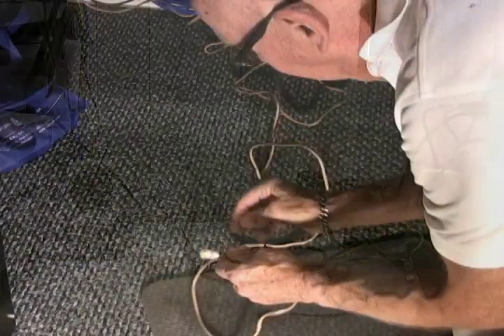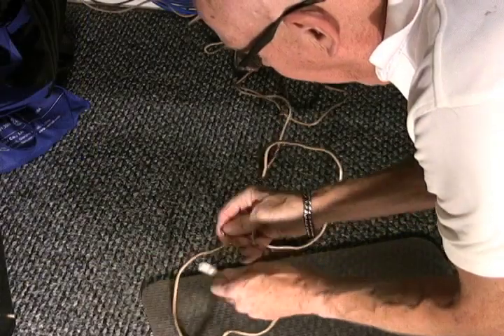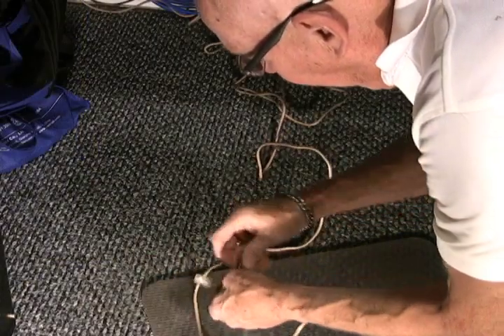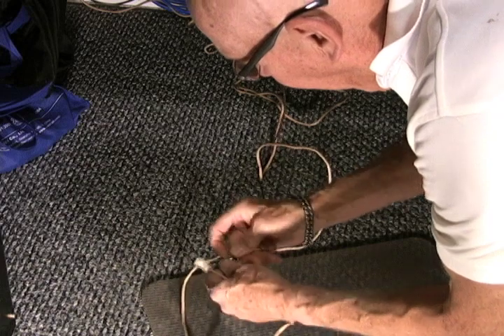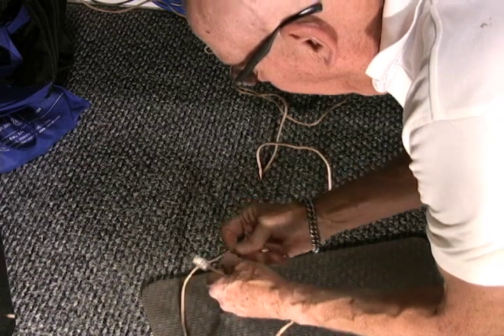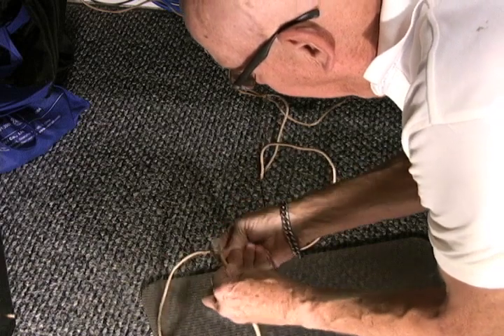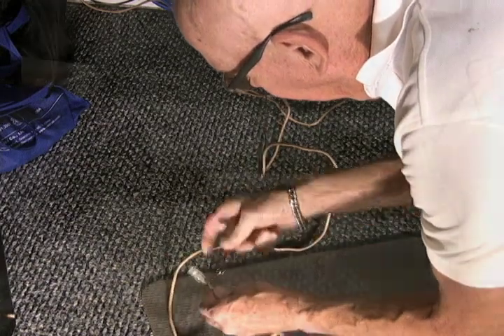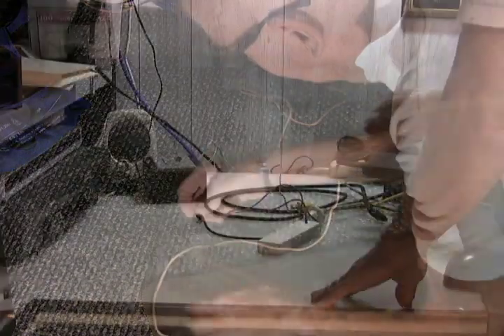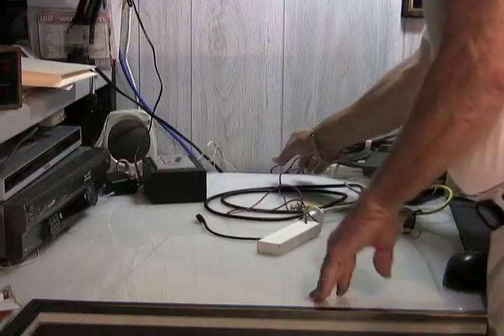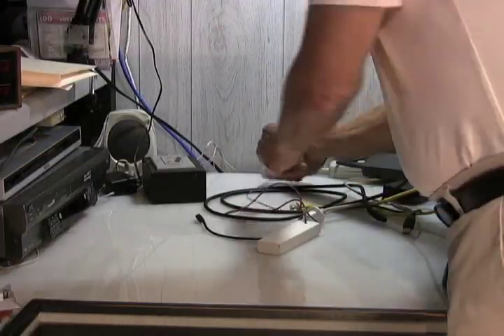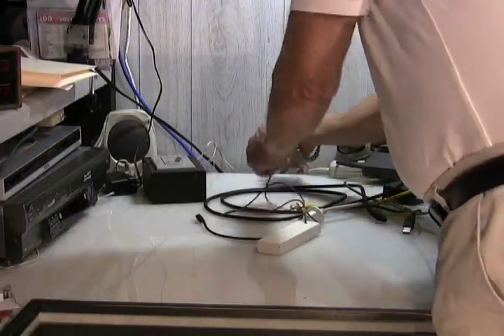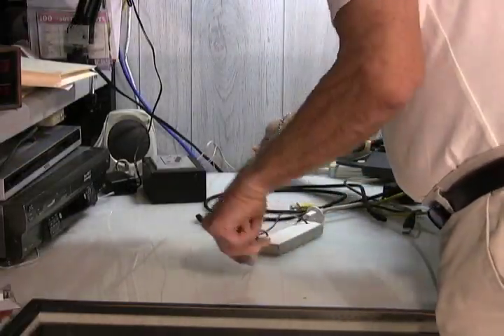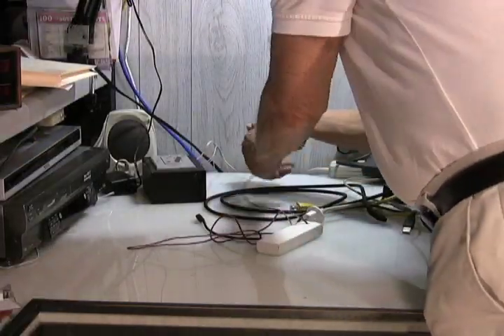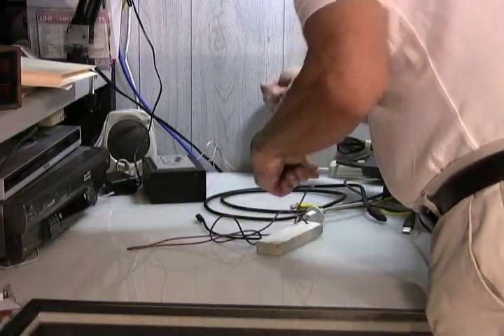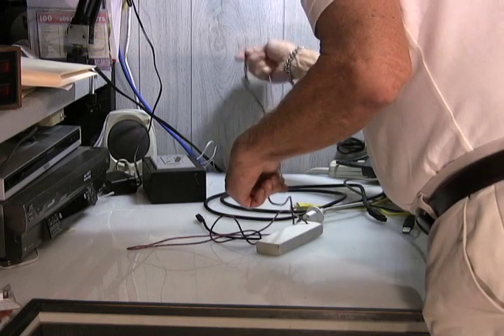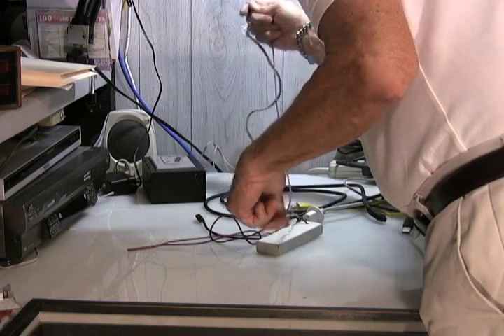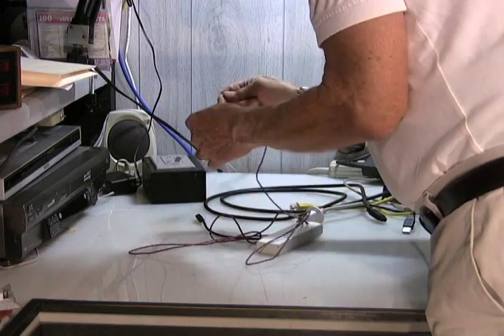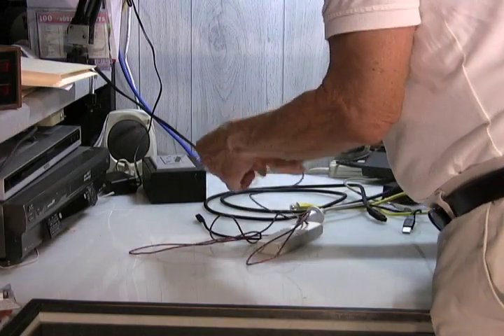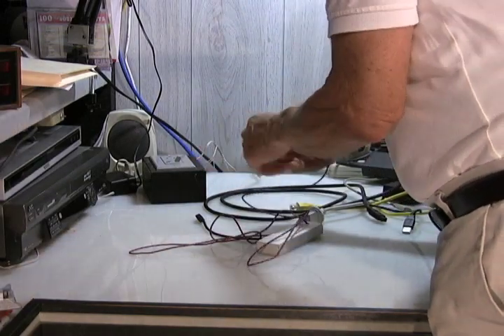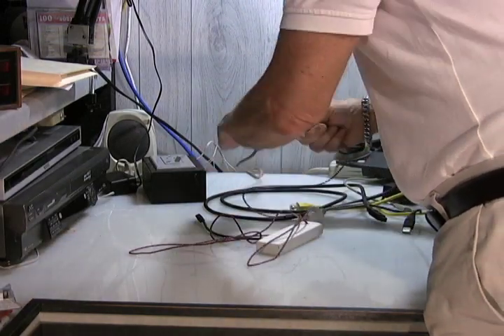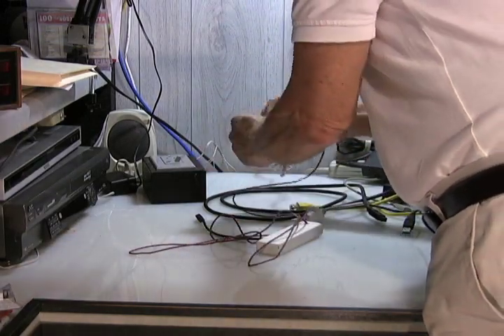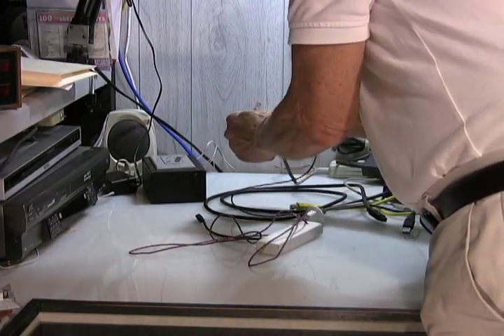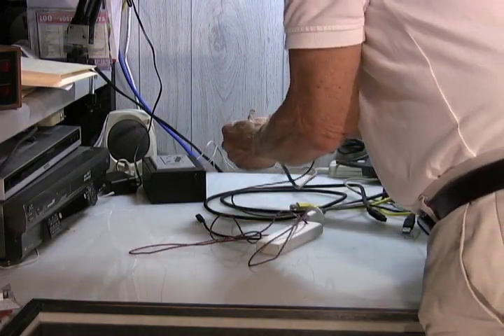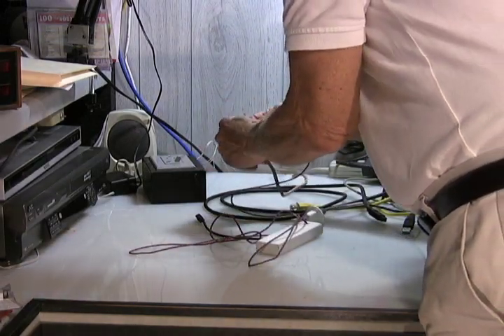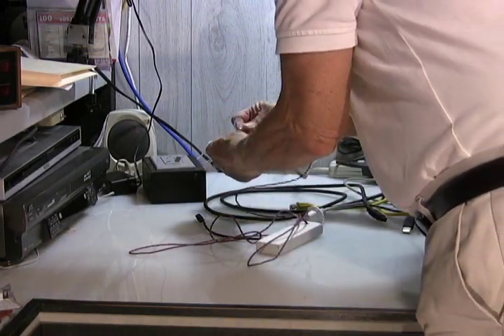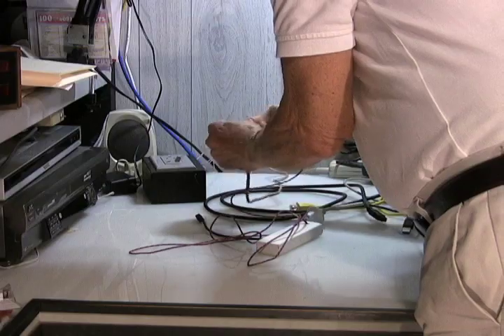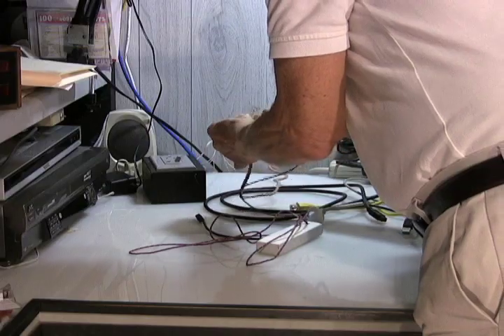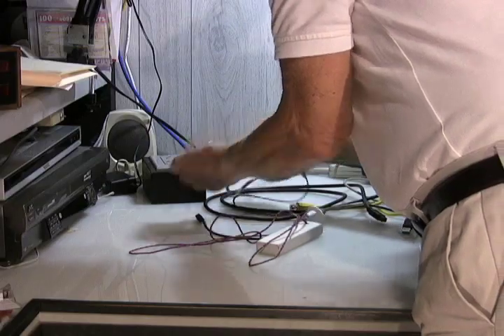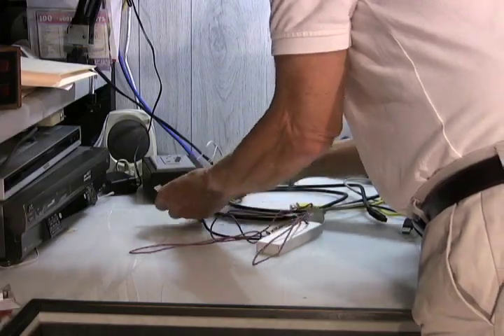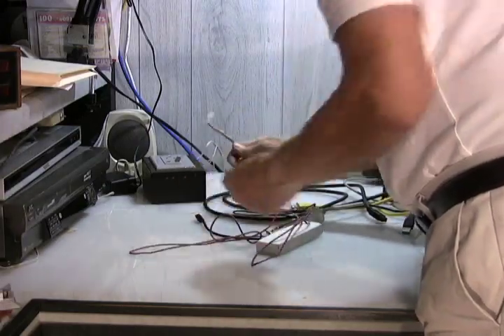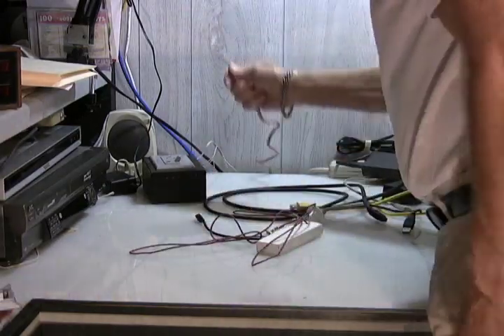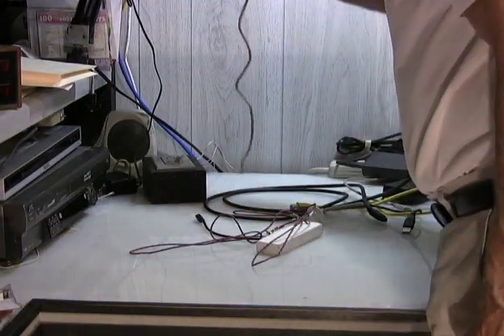Attach the hook to the cable, then go back up to the top and simply pull the cord and cable up until you can grab it. From there, all you have to do is reach up and plug it in.